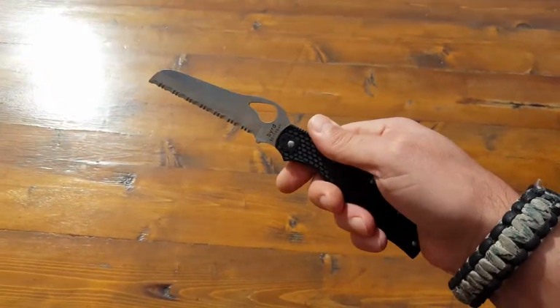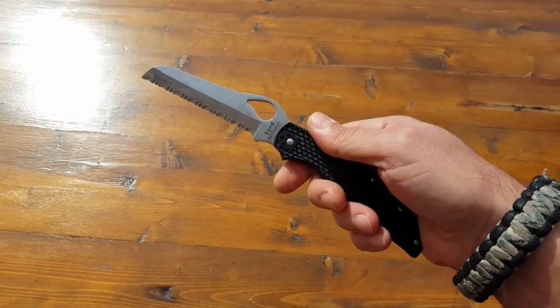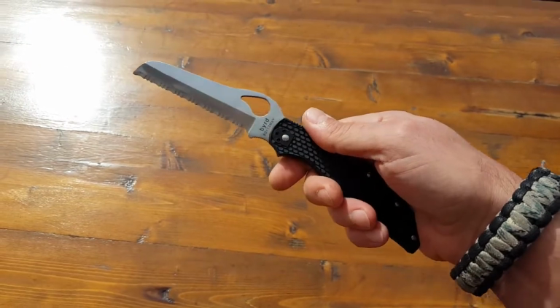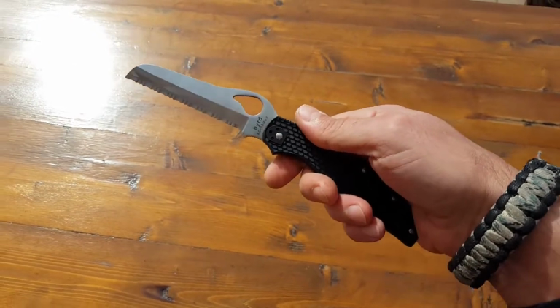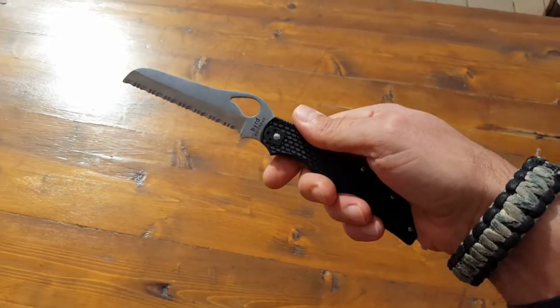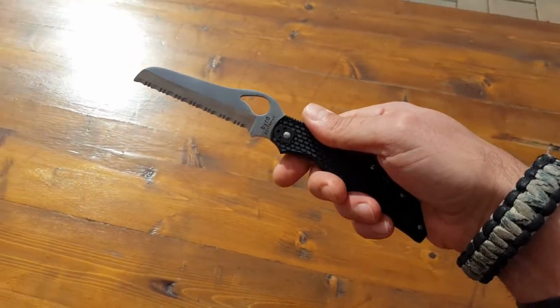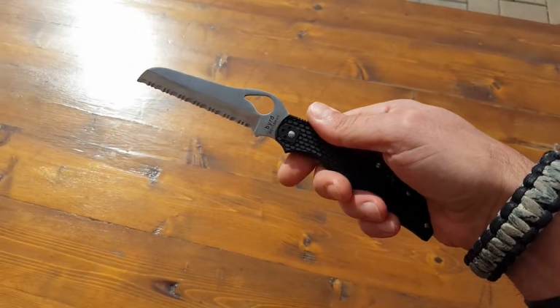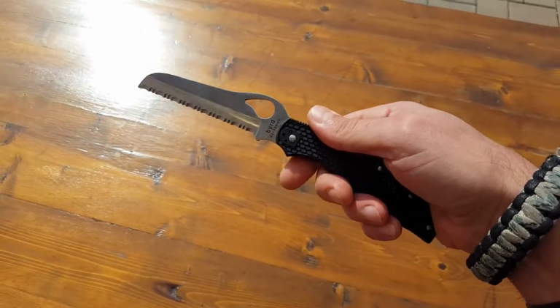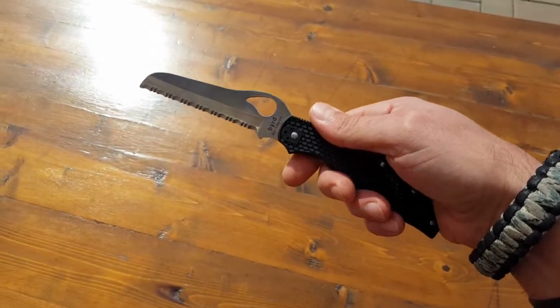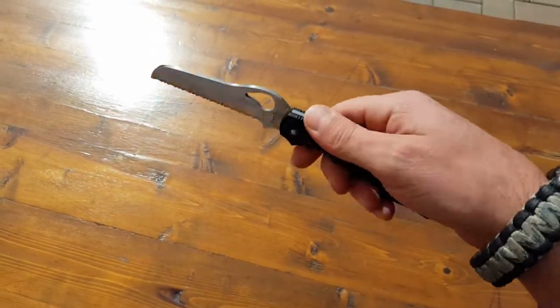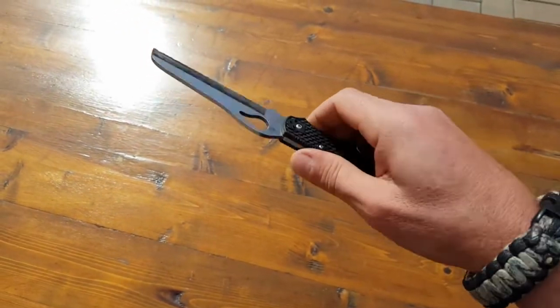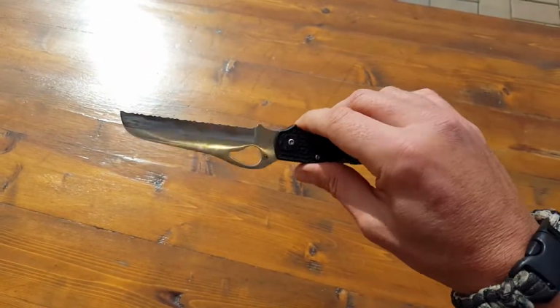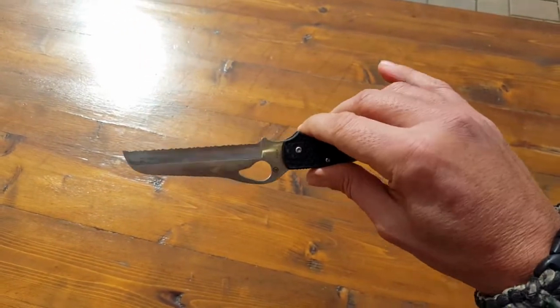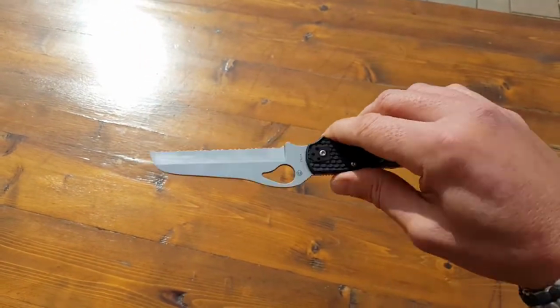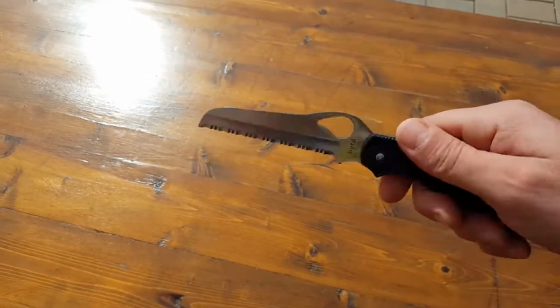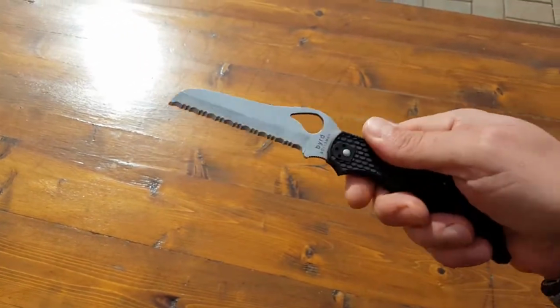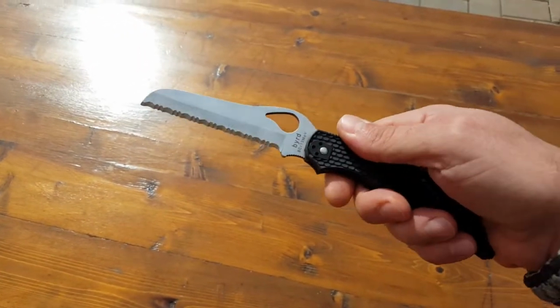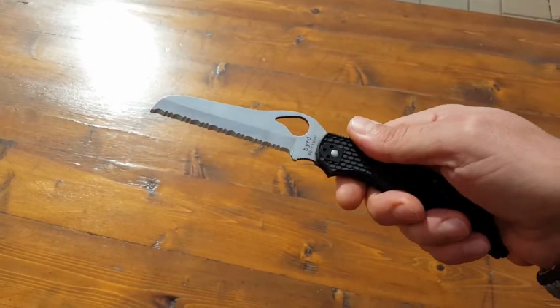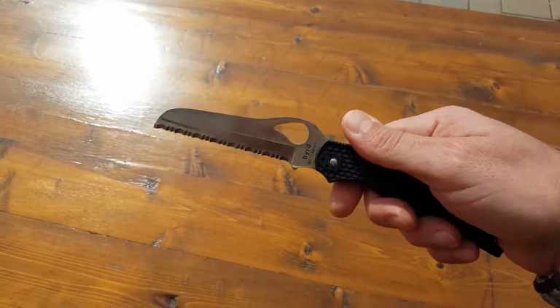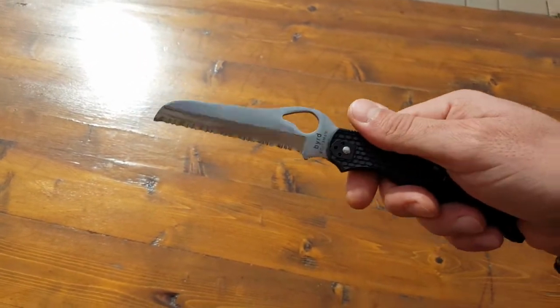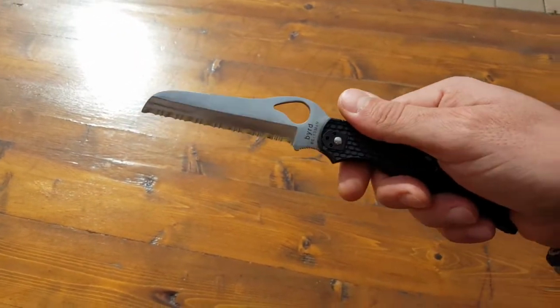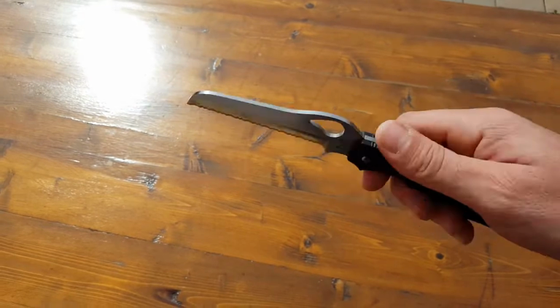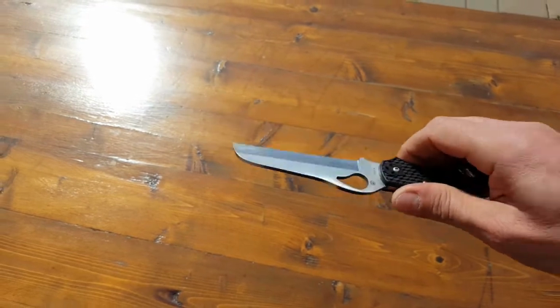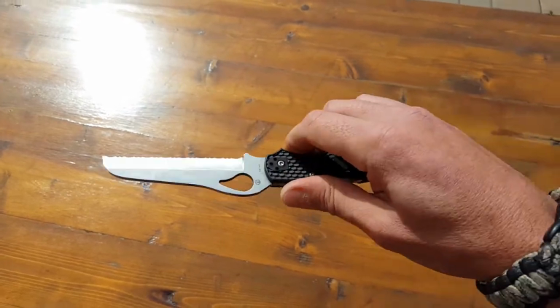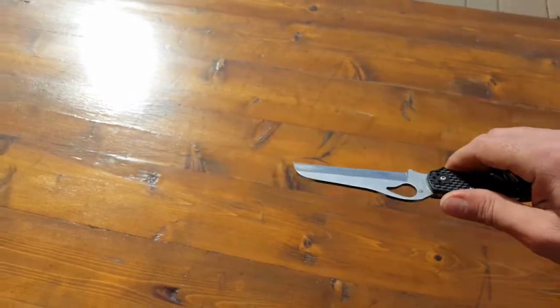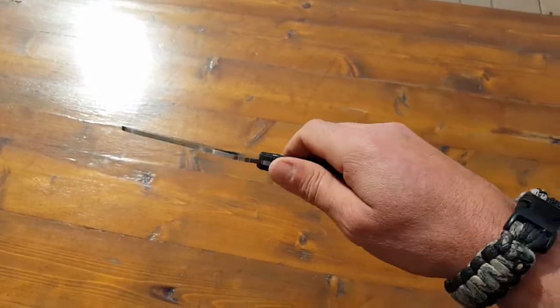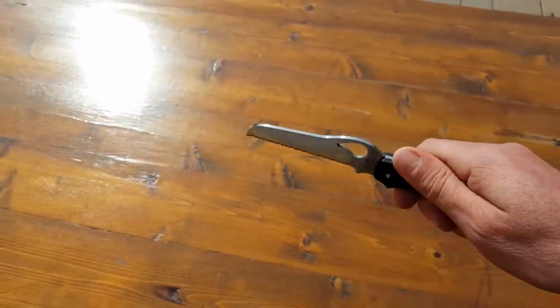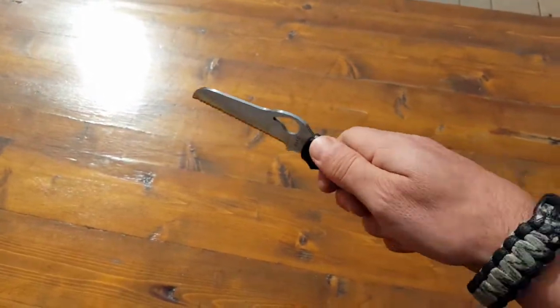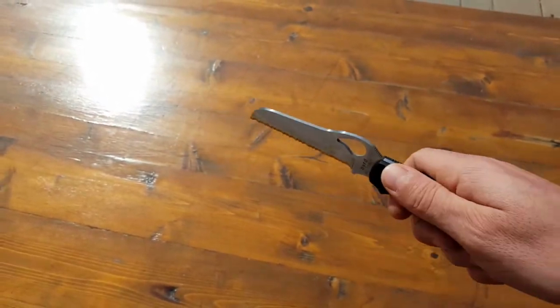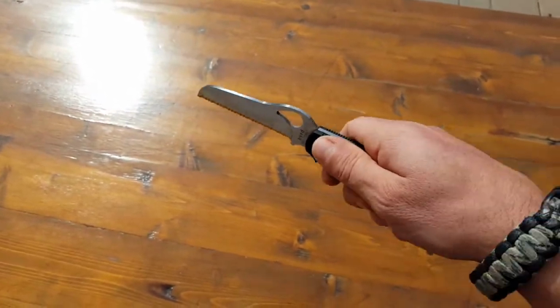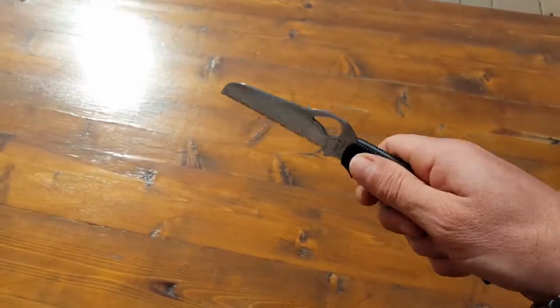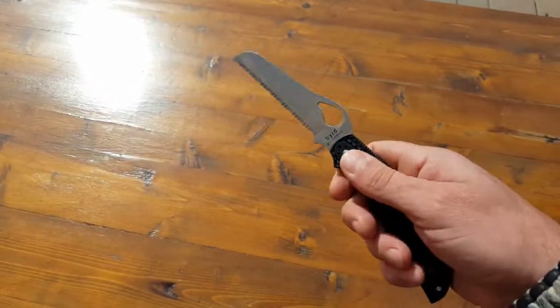Comes in handy when you're recording with your other hand. It's a serrated blade, so it is made for sawing purposes.